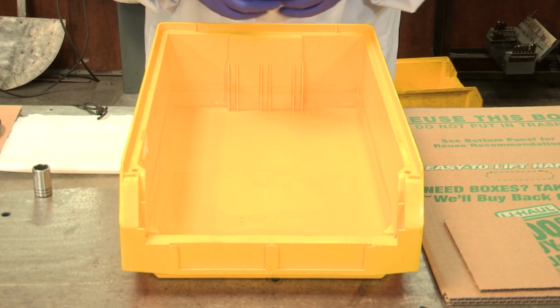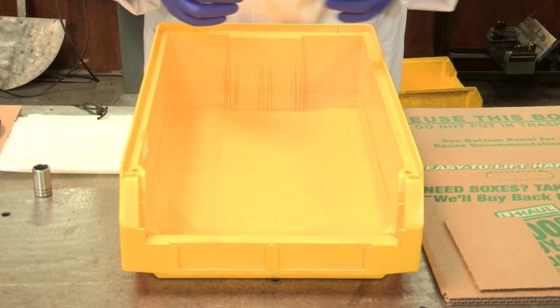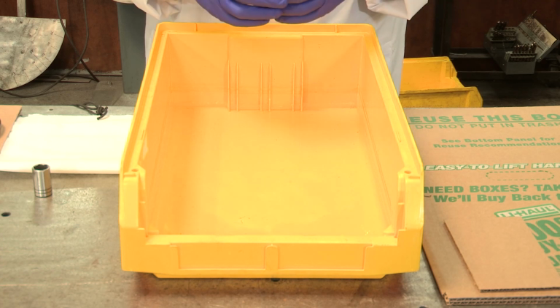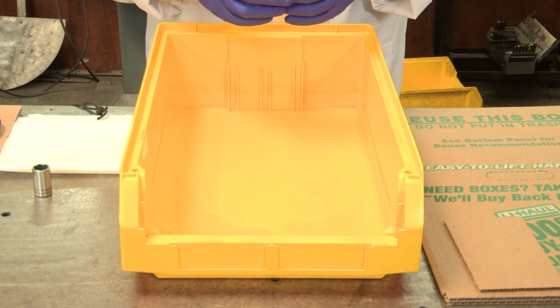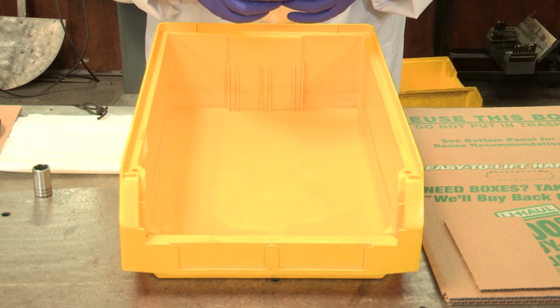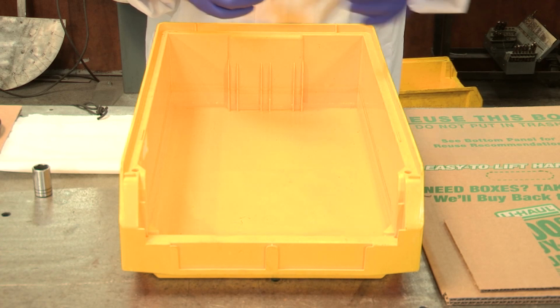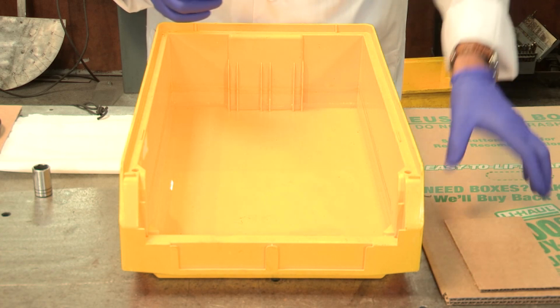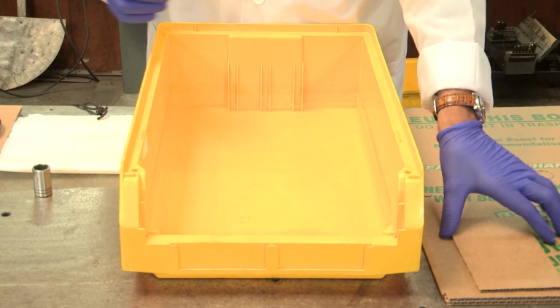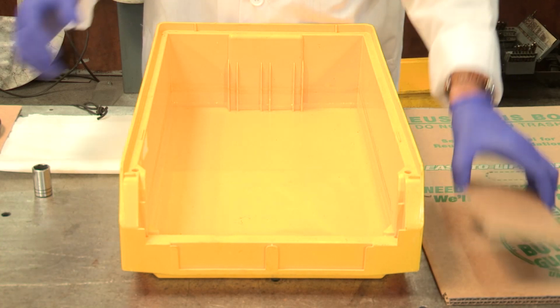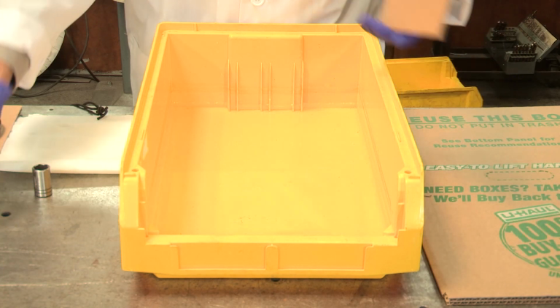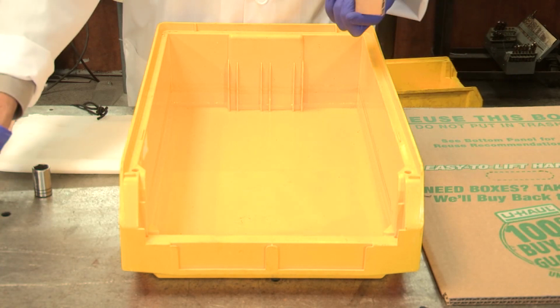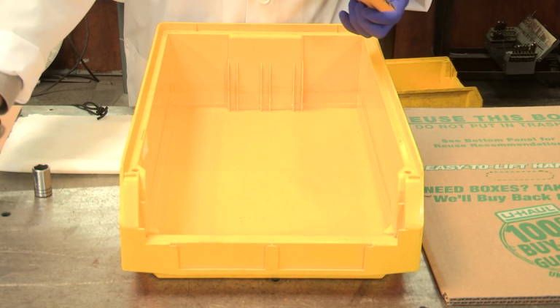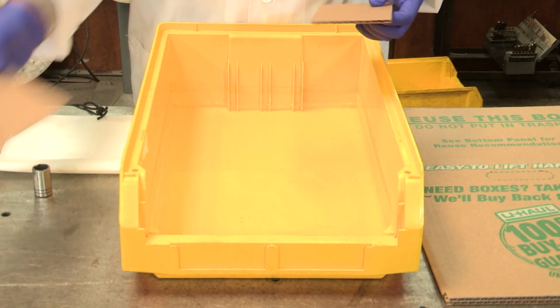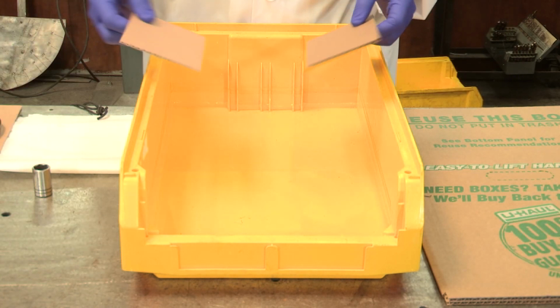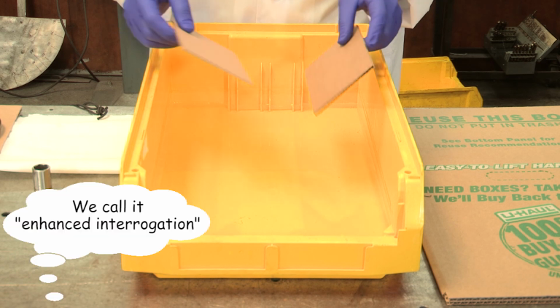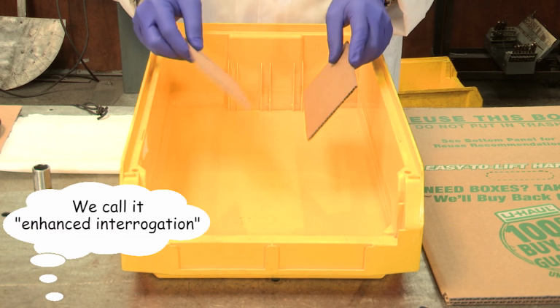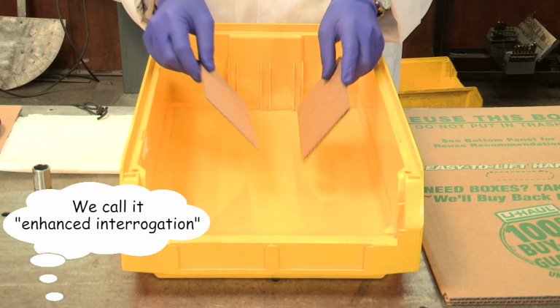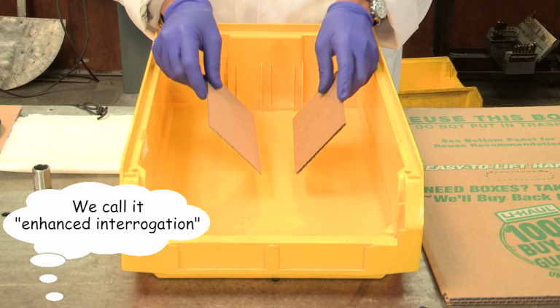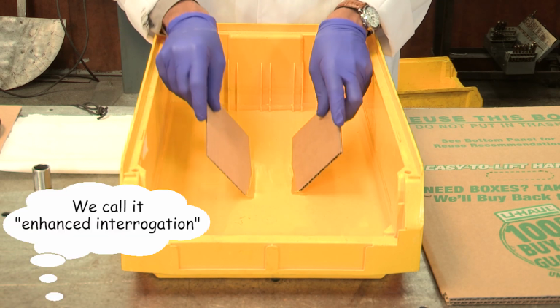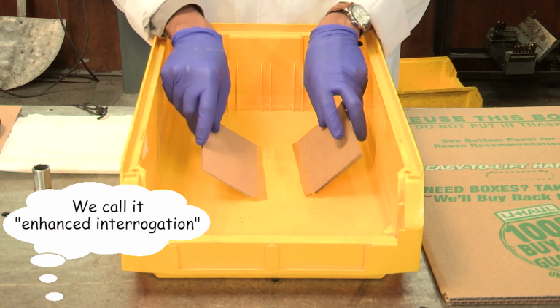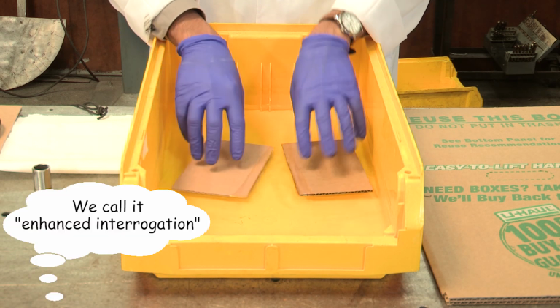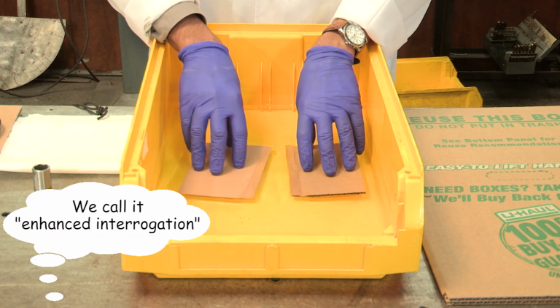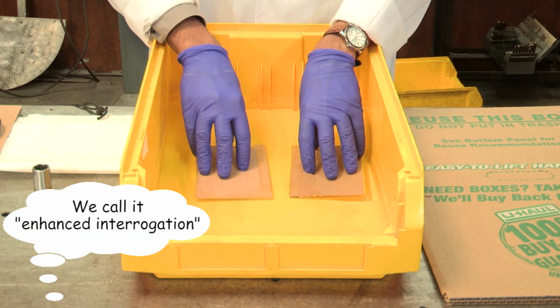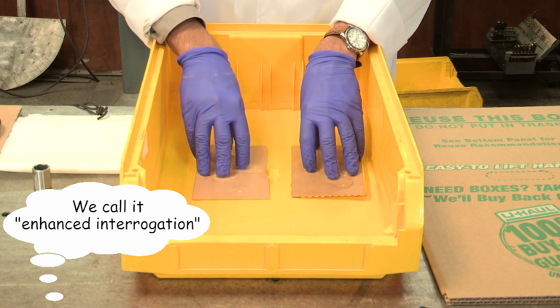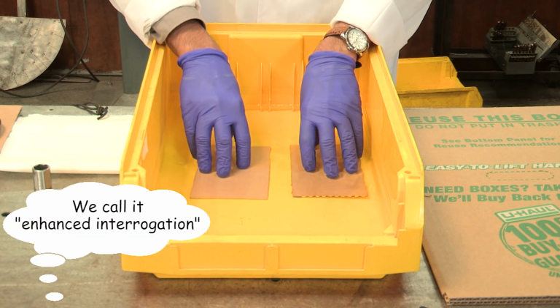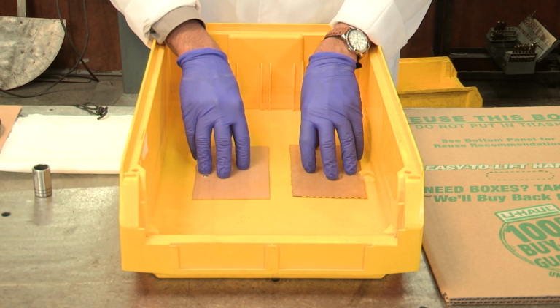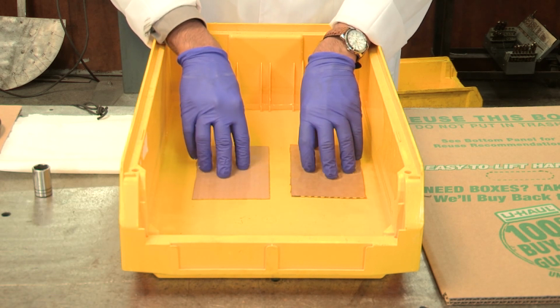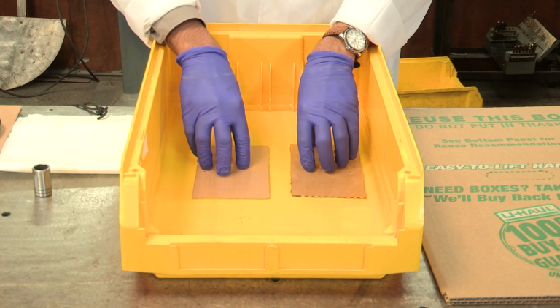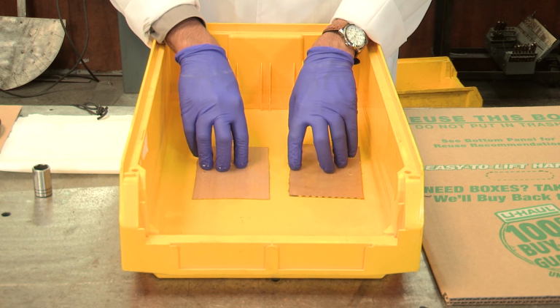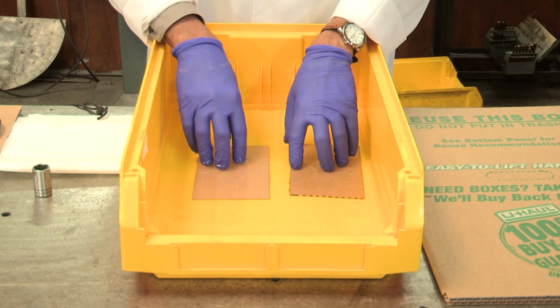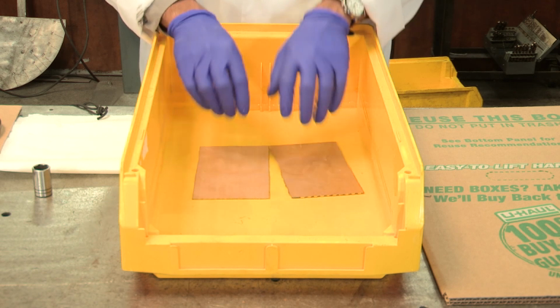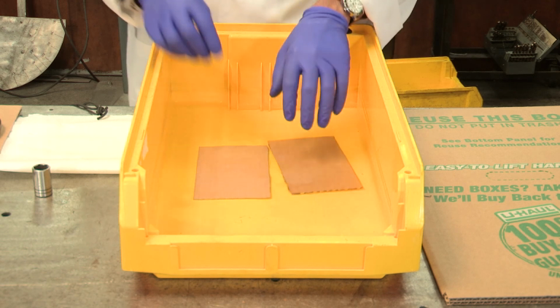Now I'm going to place the U-Haul sample and the big-box sample and submerge them for two minutes in water. I'll make sure they're well submerged and start the timer.